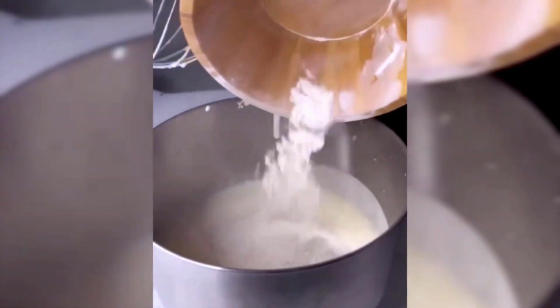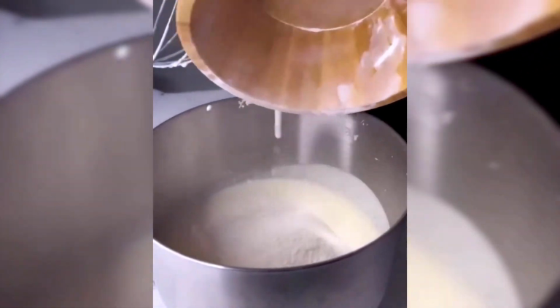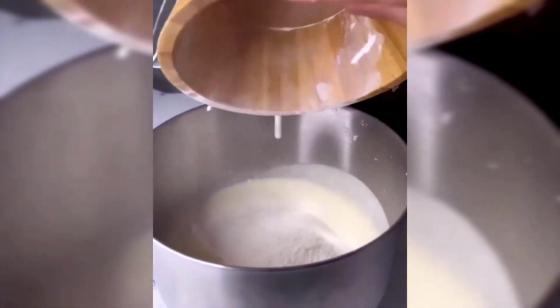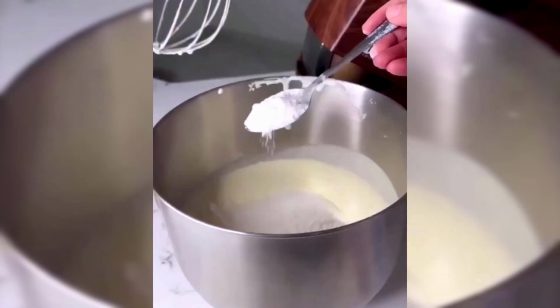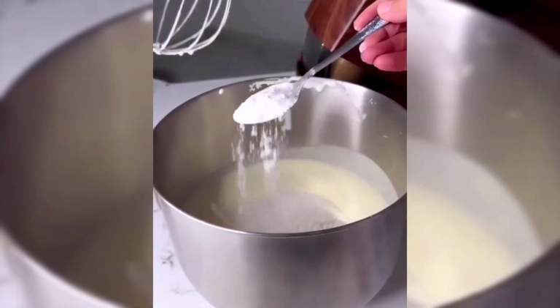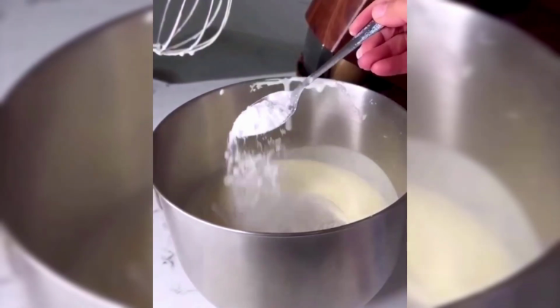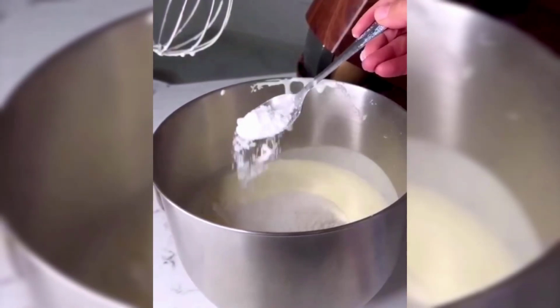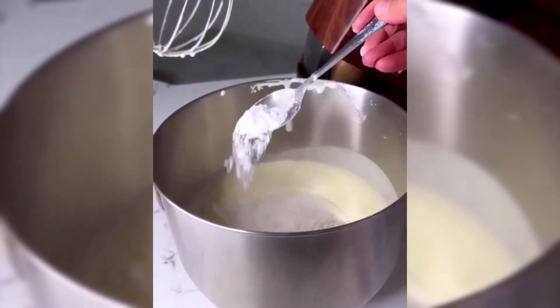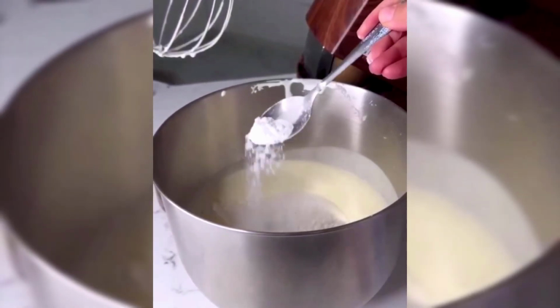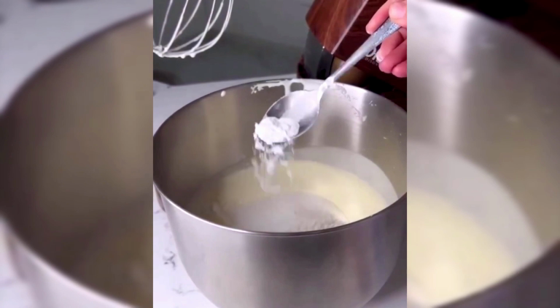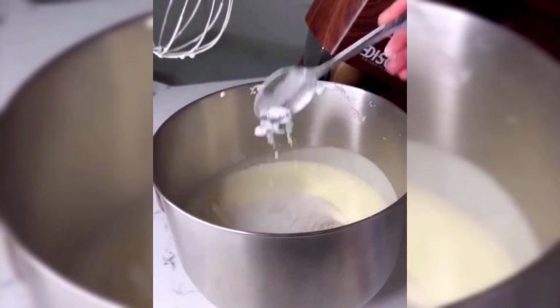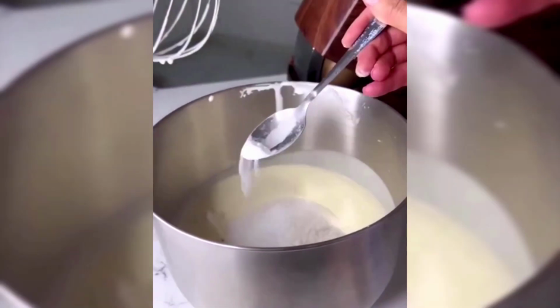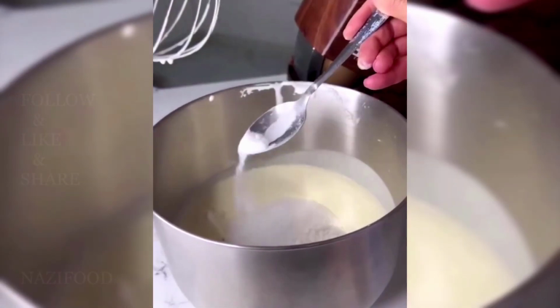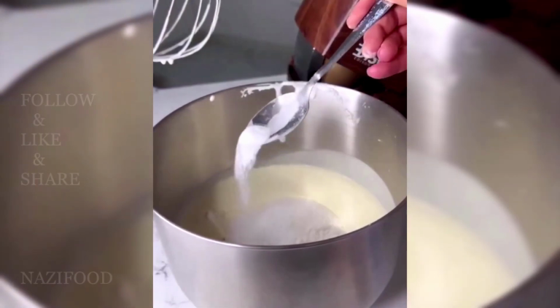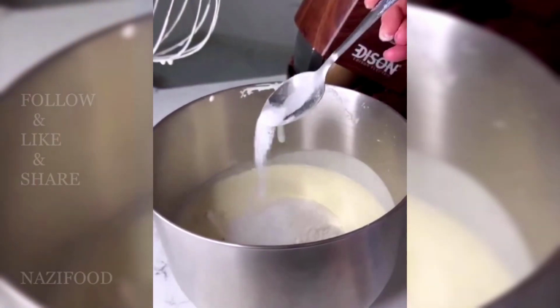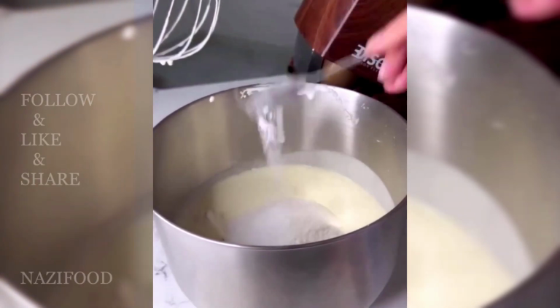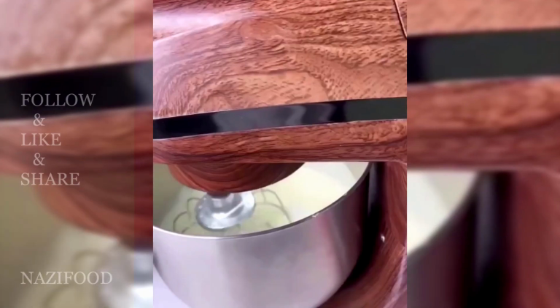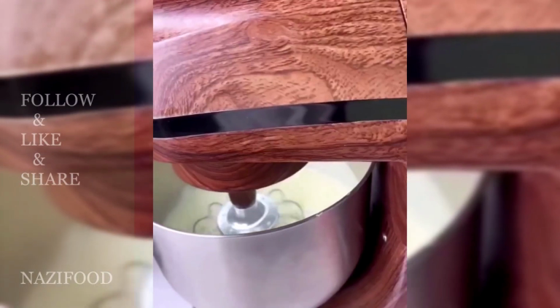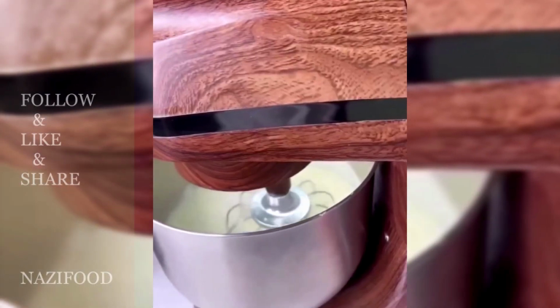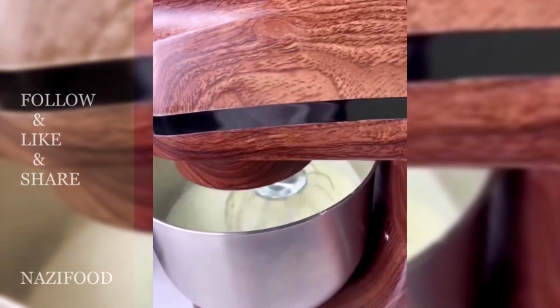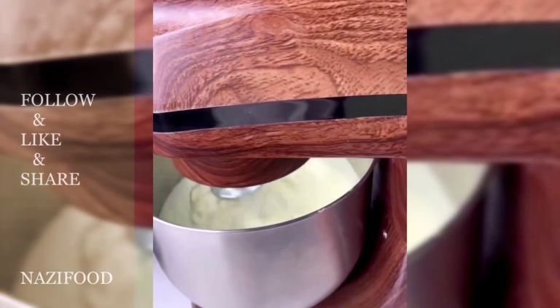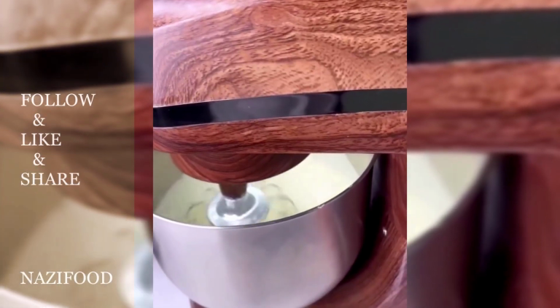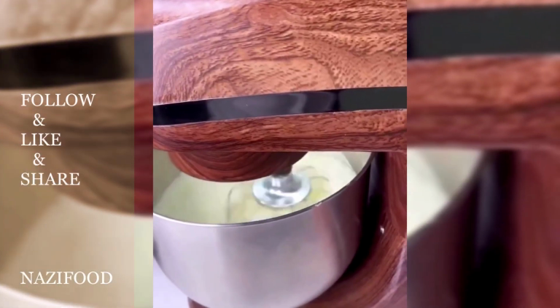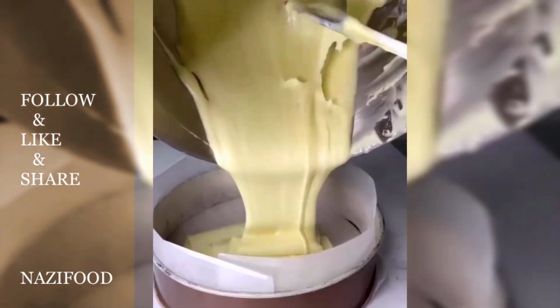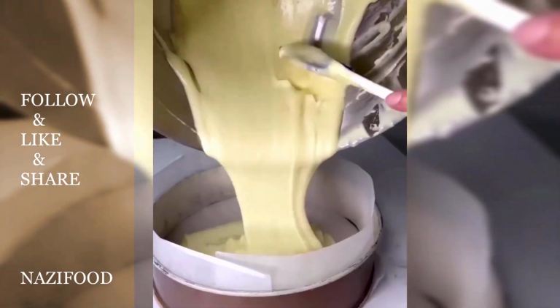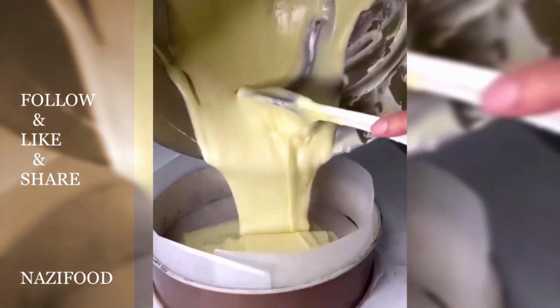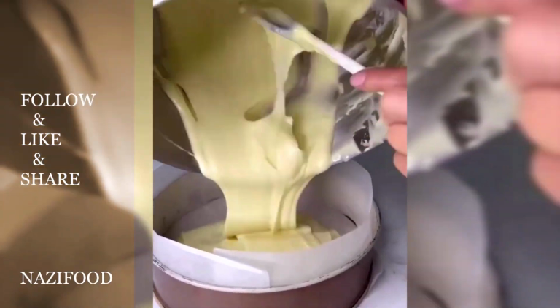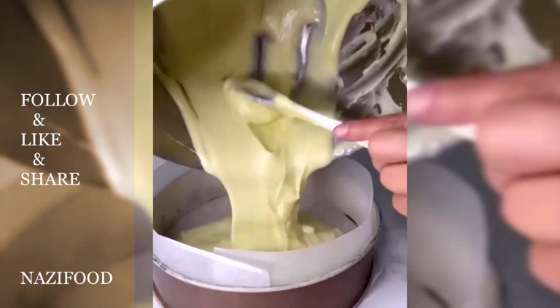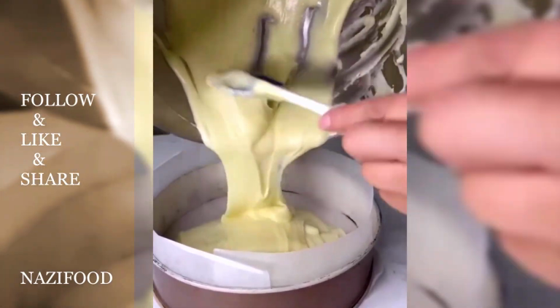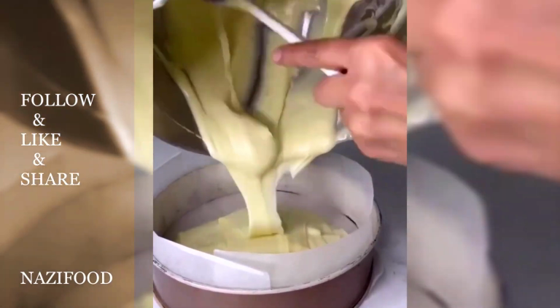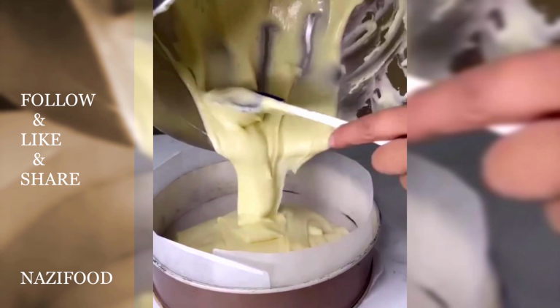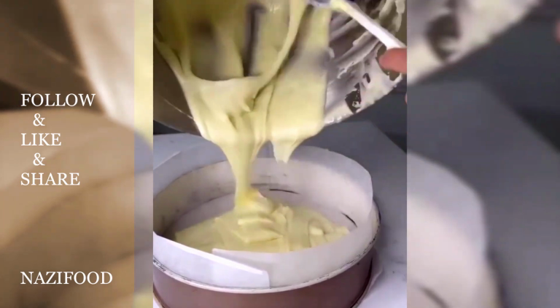Grease a cake pan and line it with parchment paper. Pour the cake batter into the pan, then sprinkle the cherries over the cake batter.